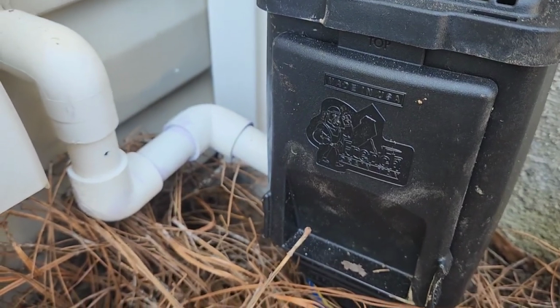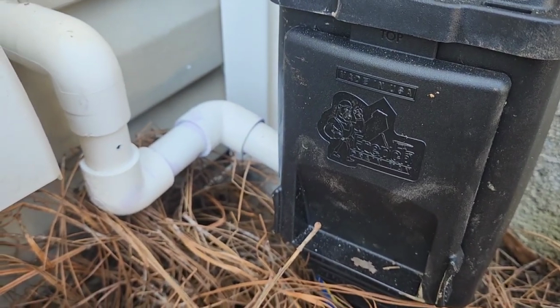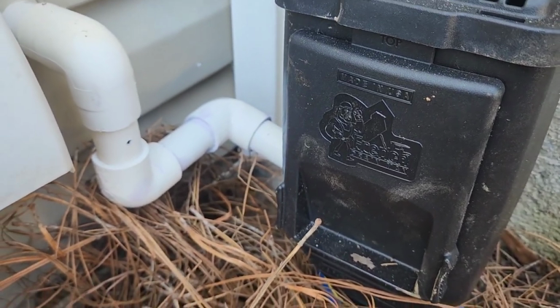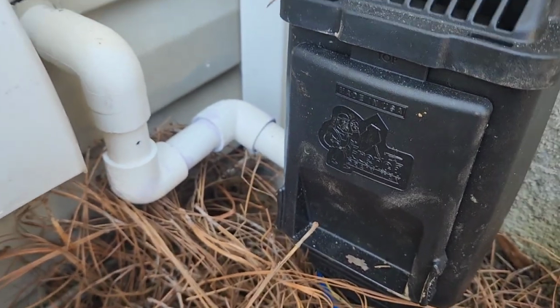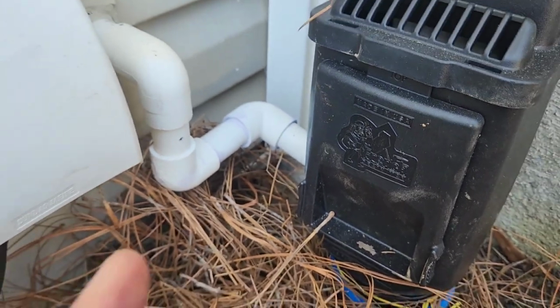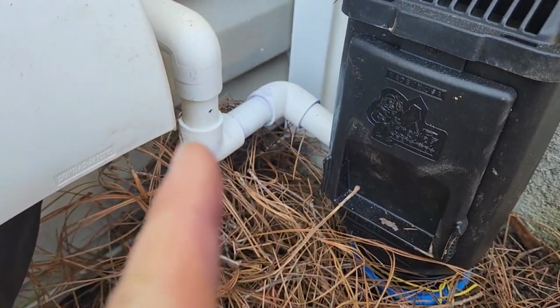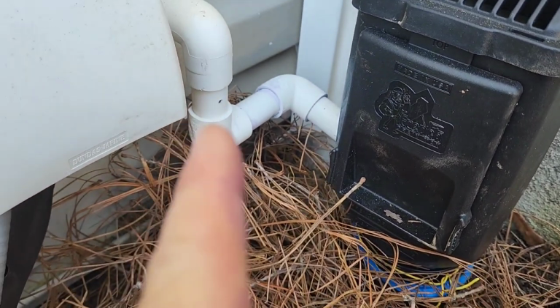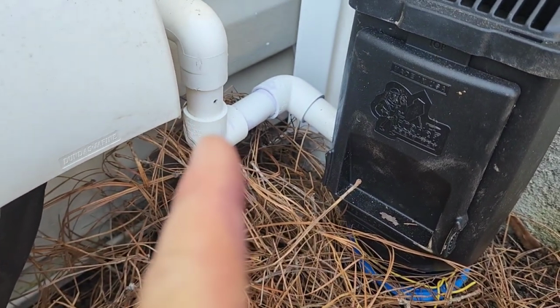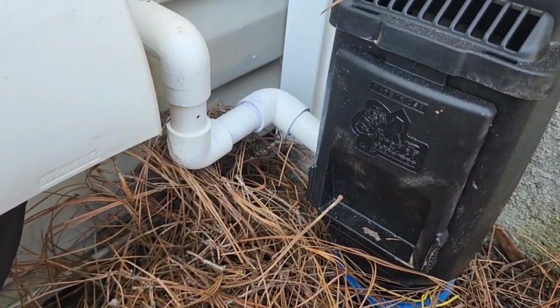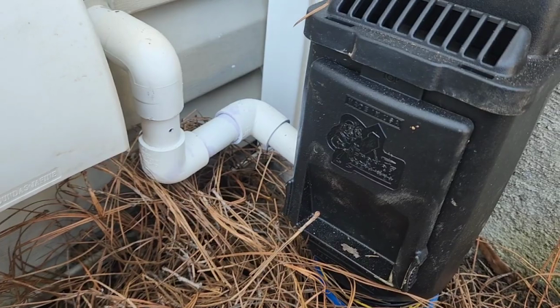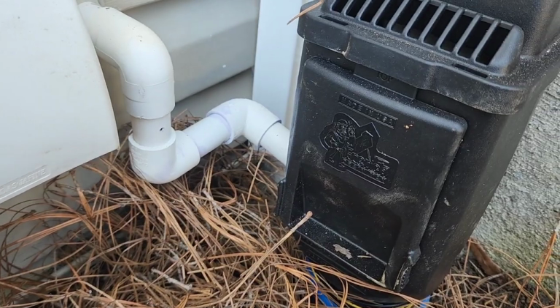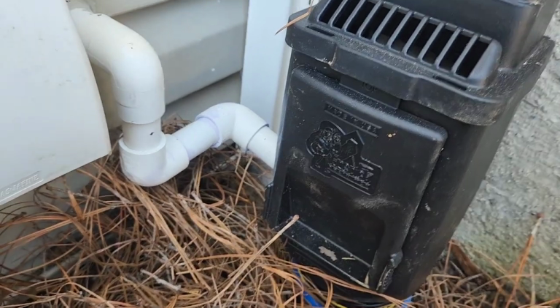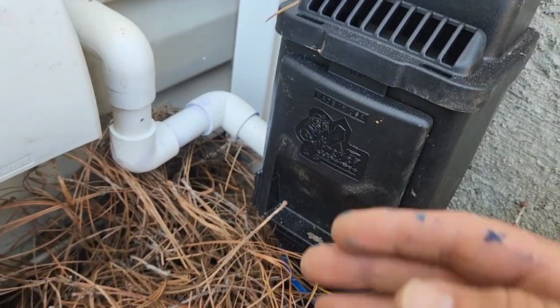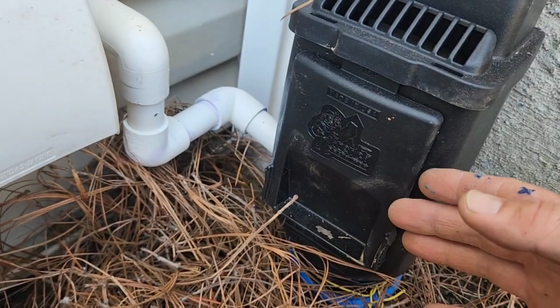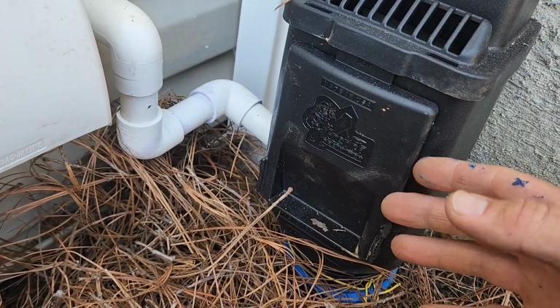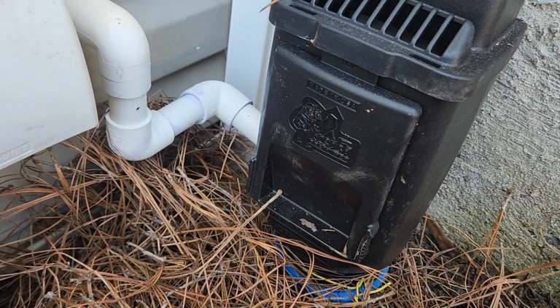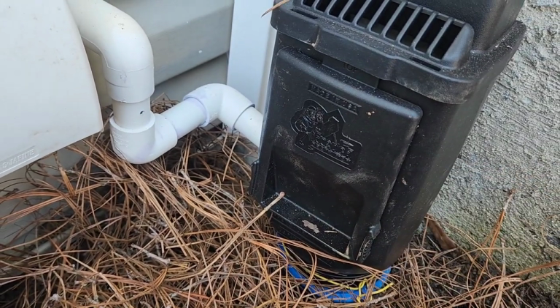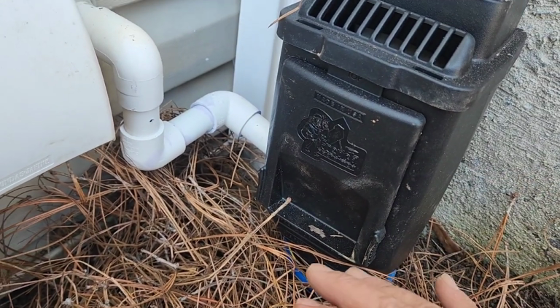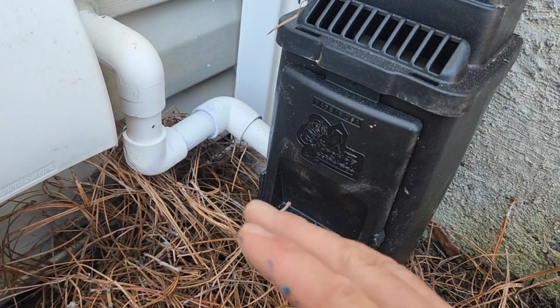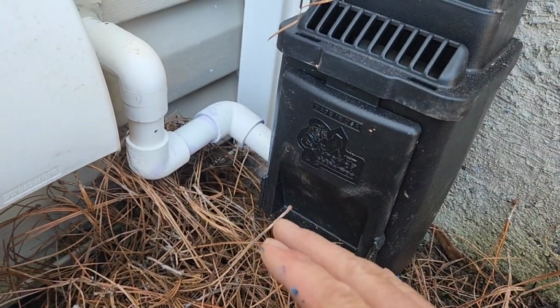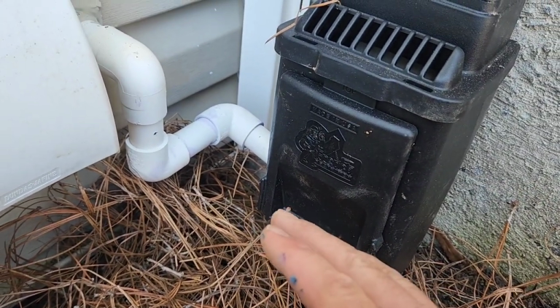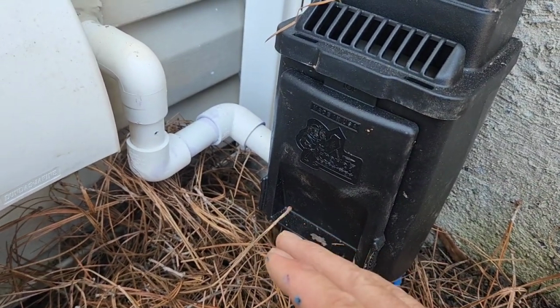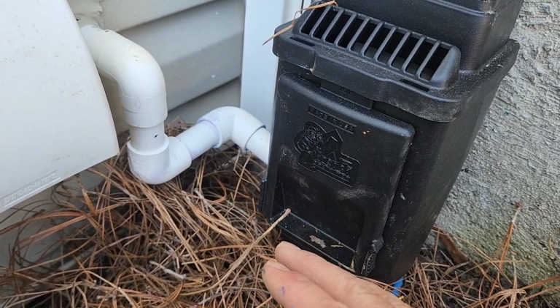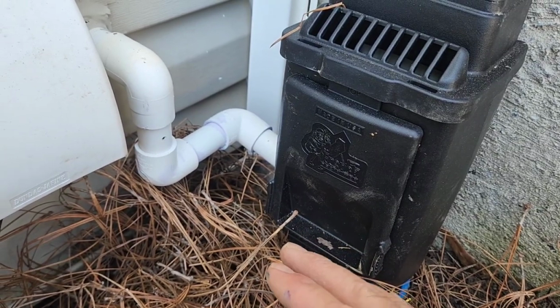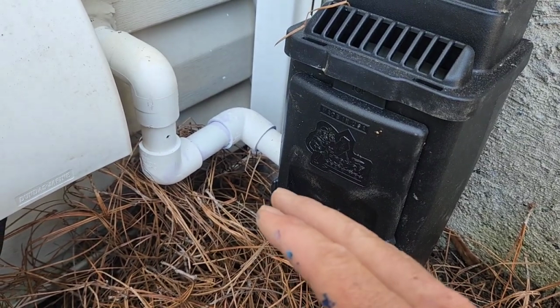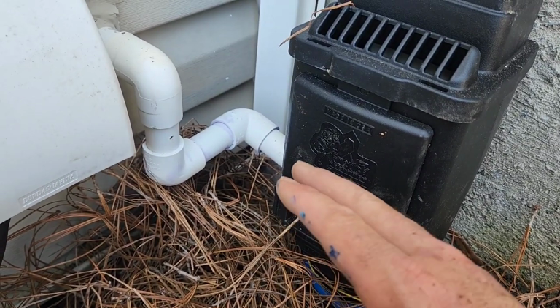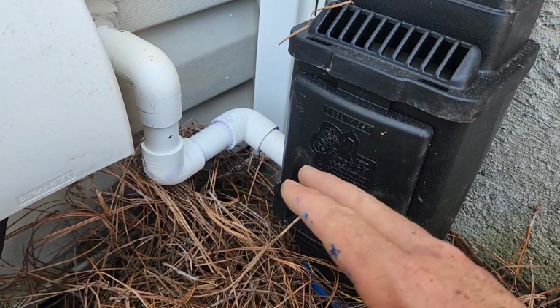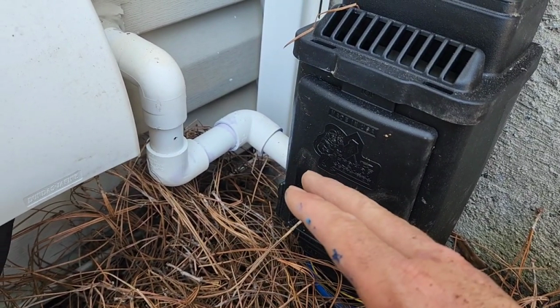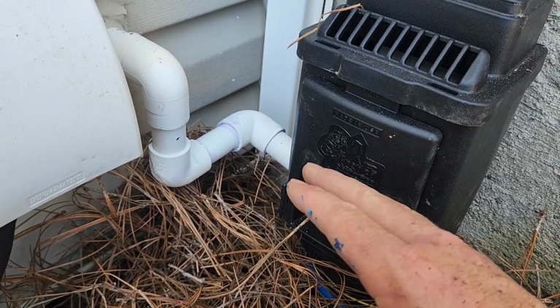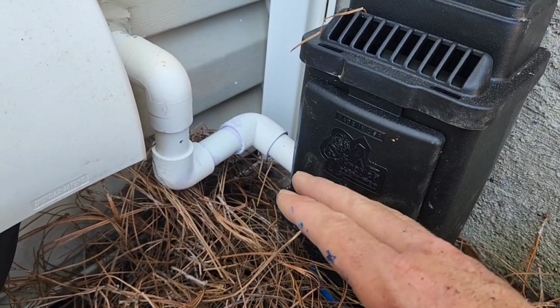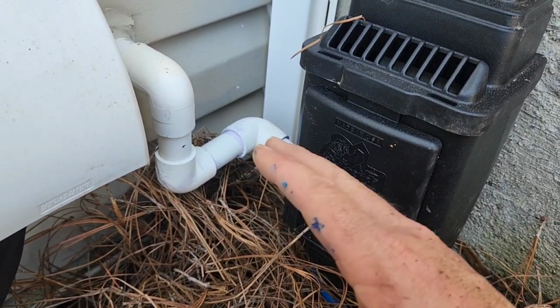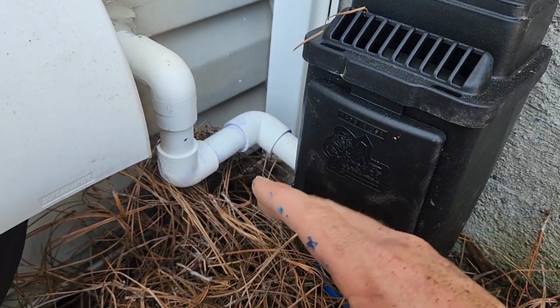Some things to consider if you're going to tie your condensation line from your air conditioning unit into your drain system. You really want to make sure of a couple things, so that you don't accidentally cause a big problem for your system.